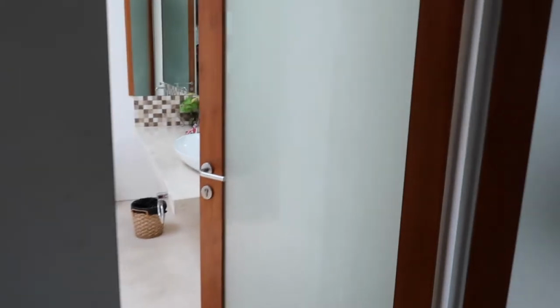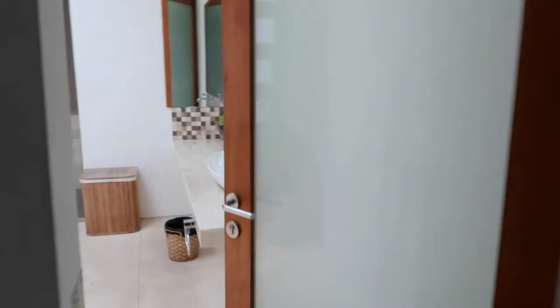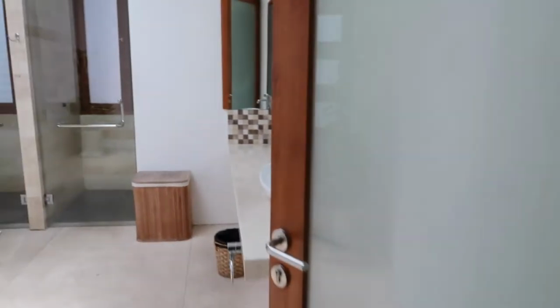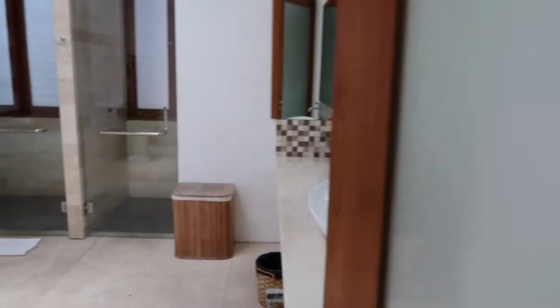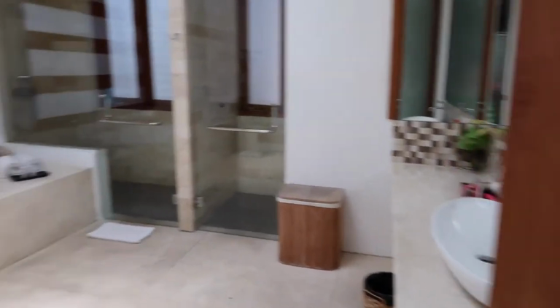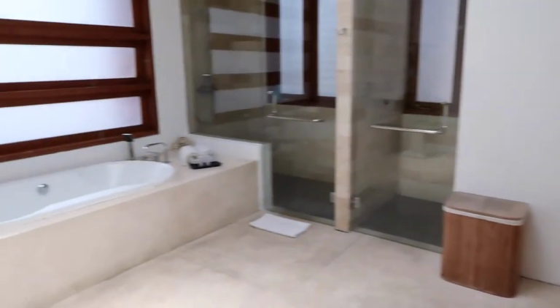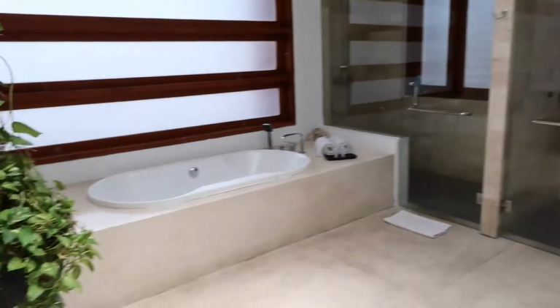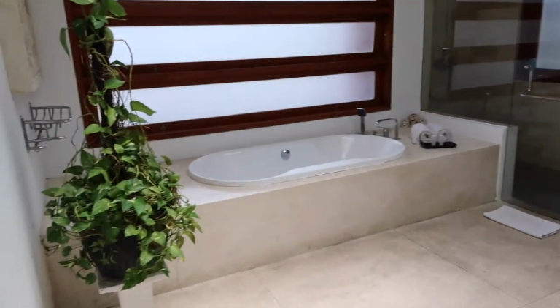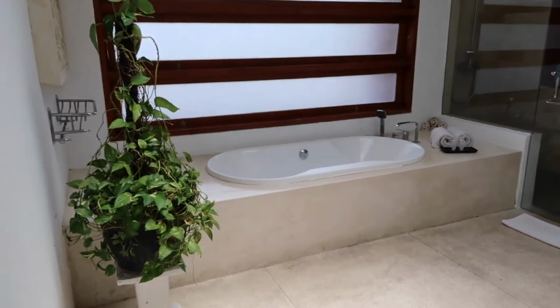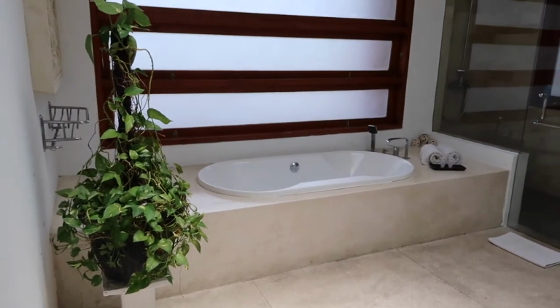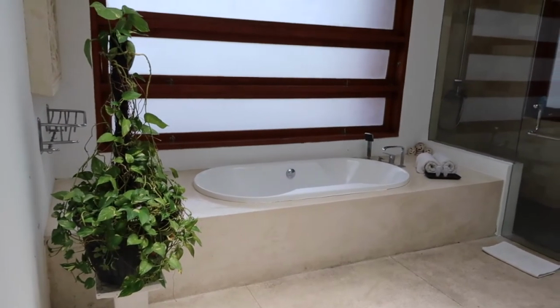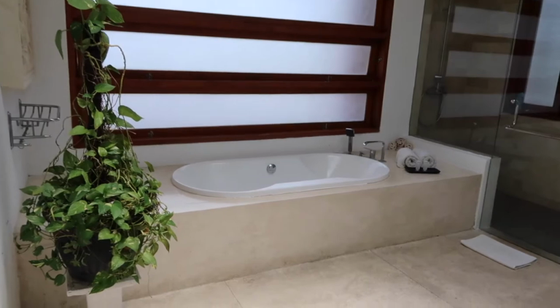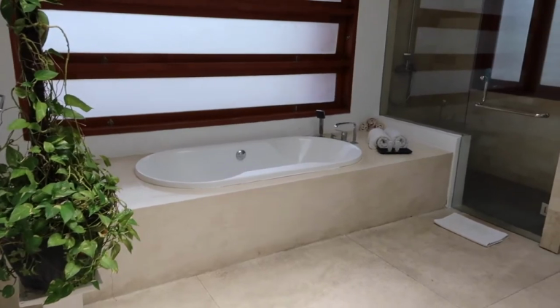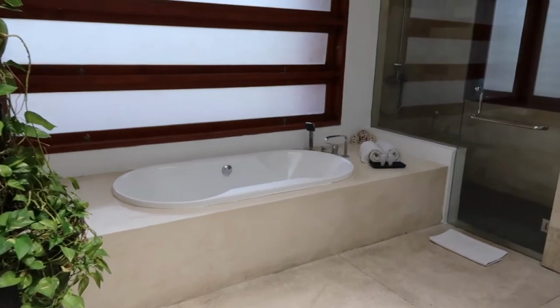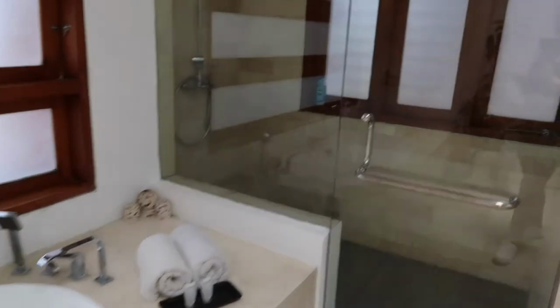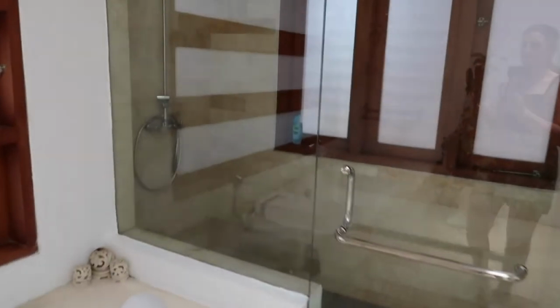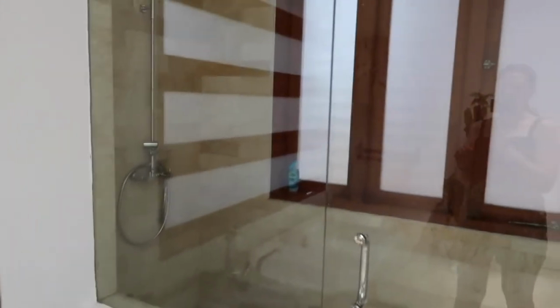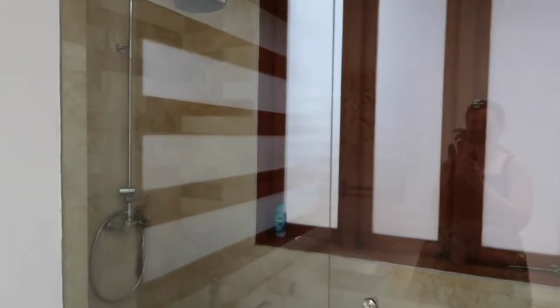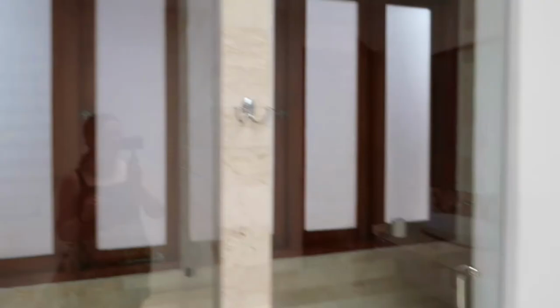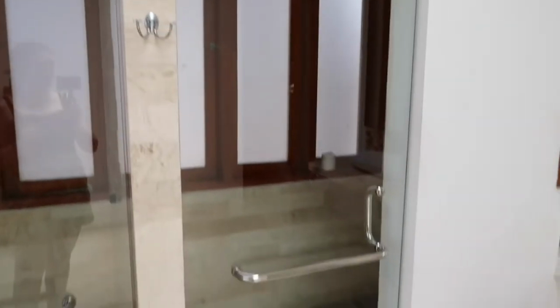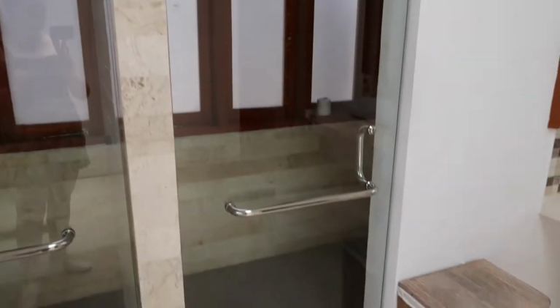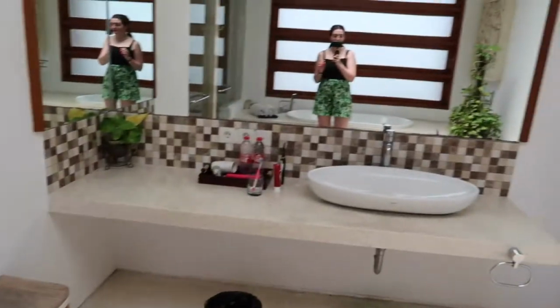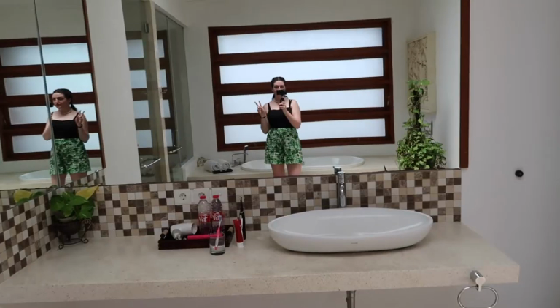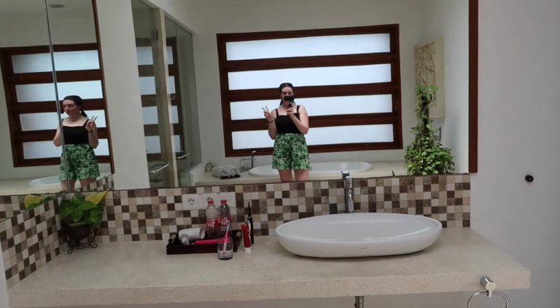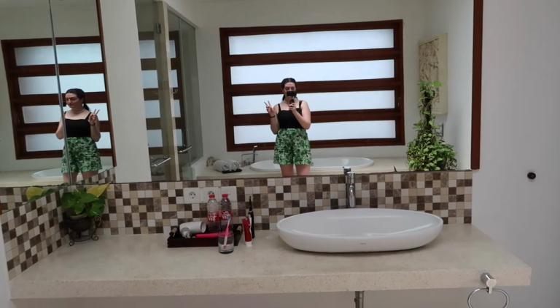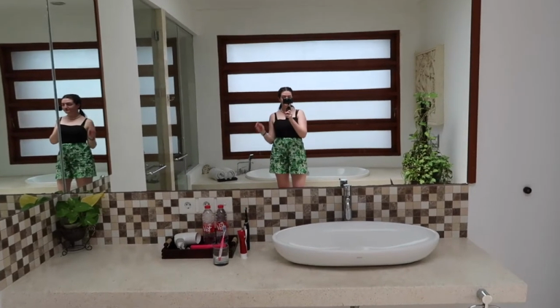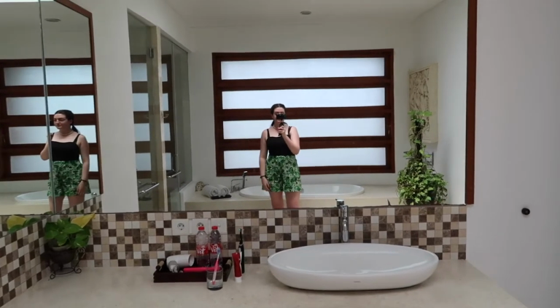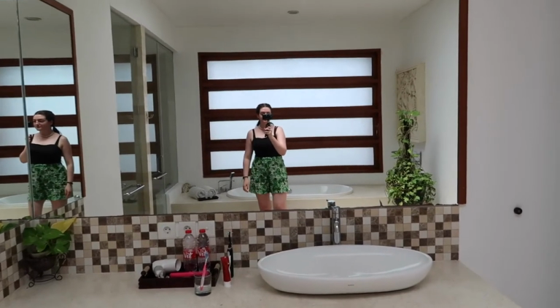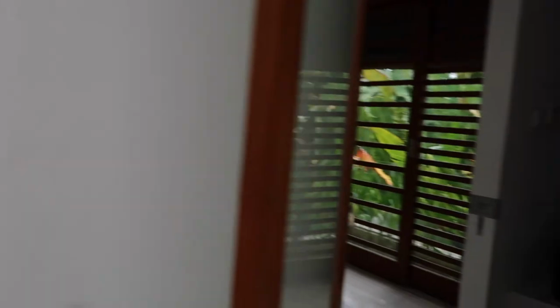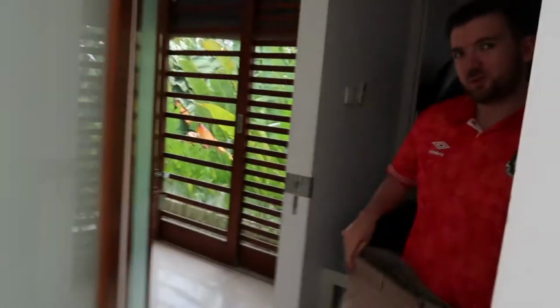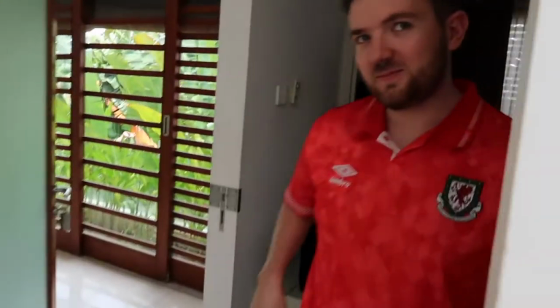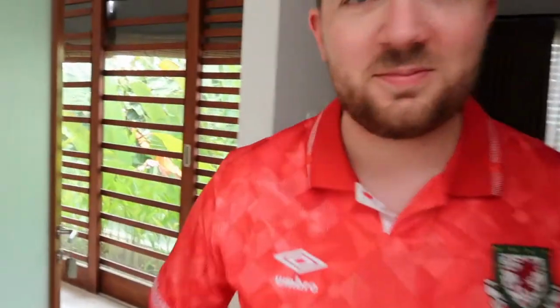And then into the main master bathroom. This had a gorgeous, huge, huge bath, and a walk-in shower, which is really, really nice, and your toilet, etc. Huge sink area, which I love. Massive, massive sink. Huge bathroom.